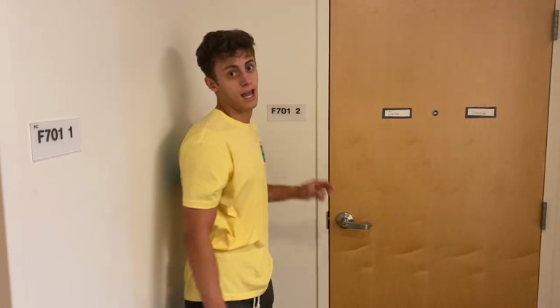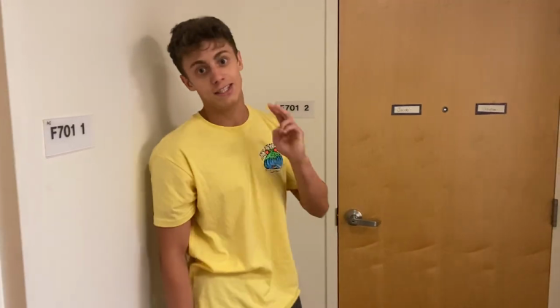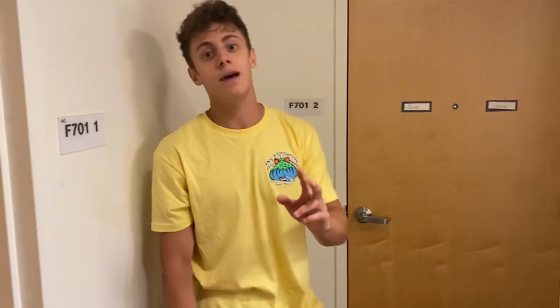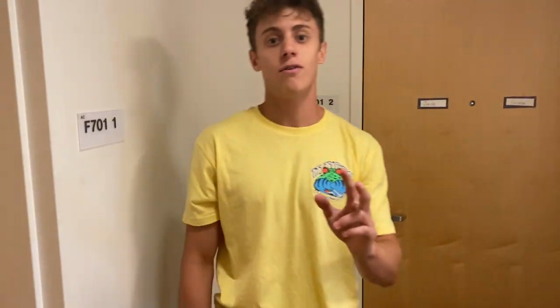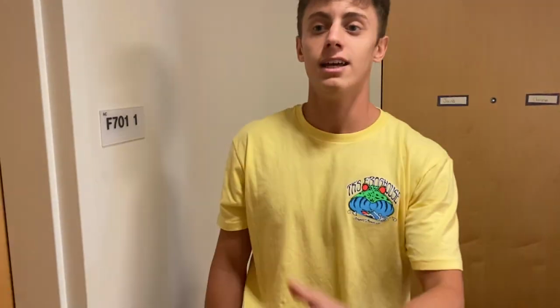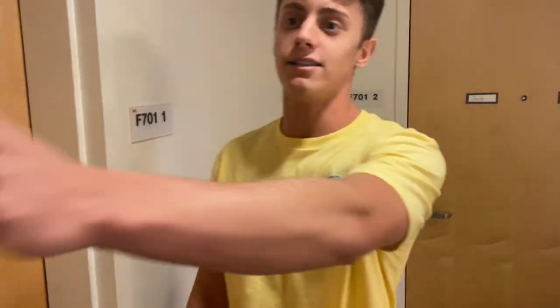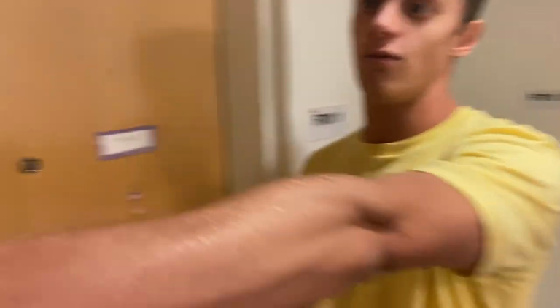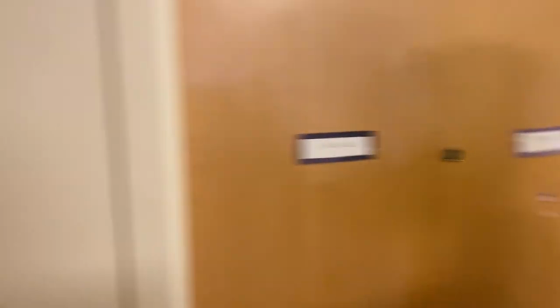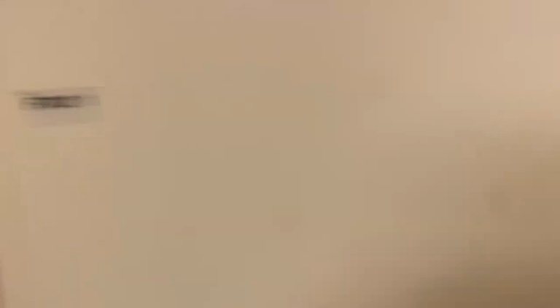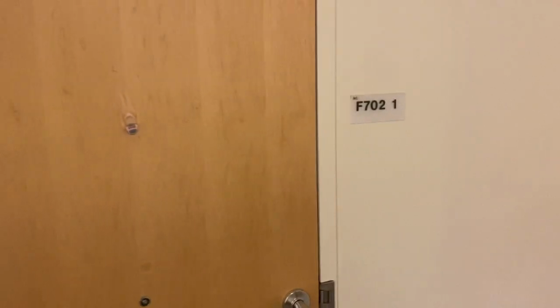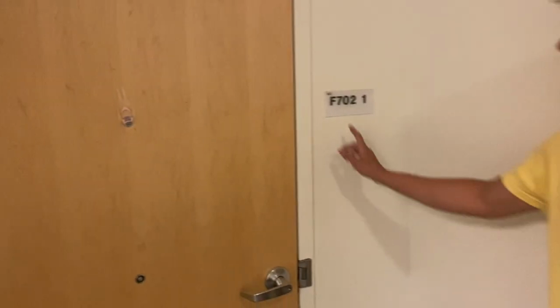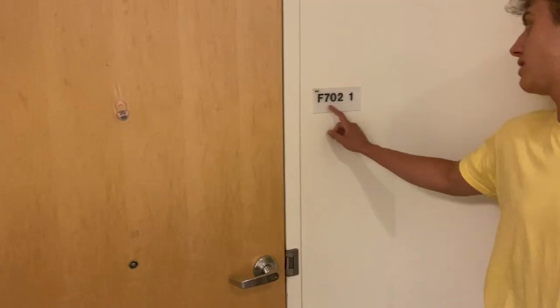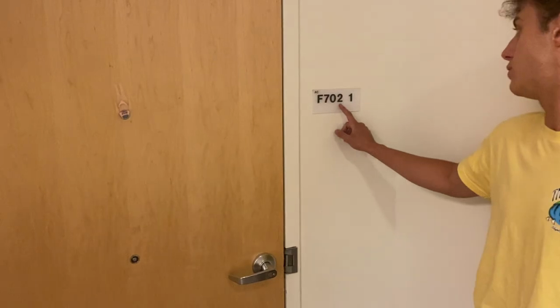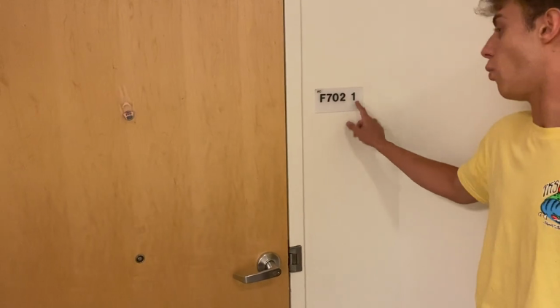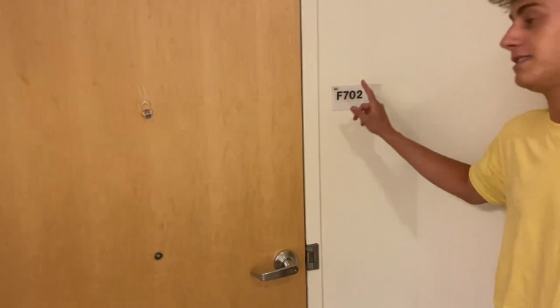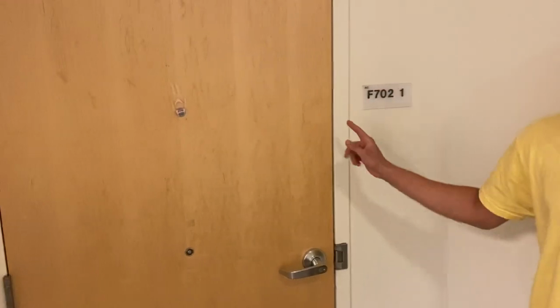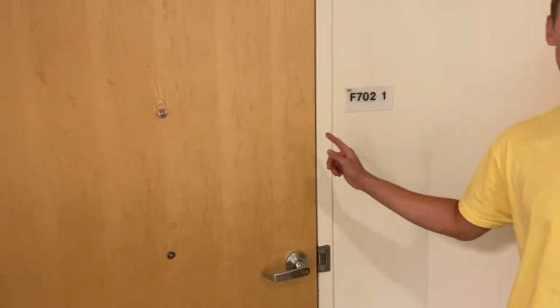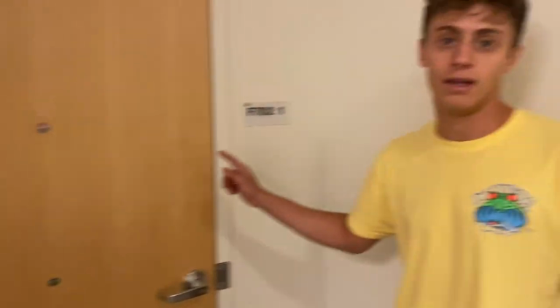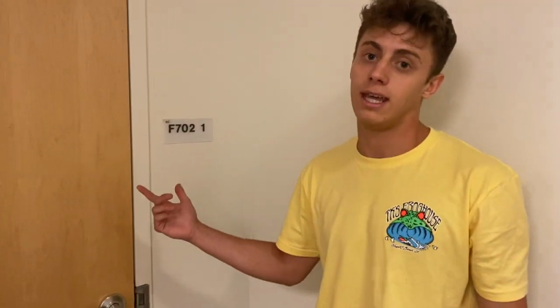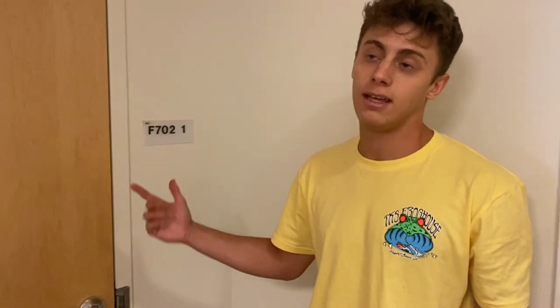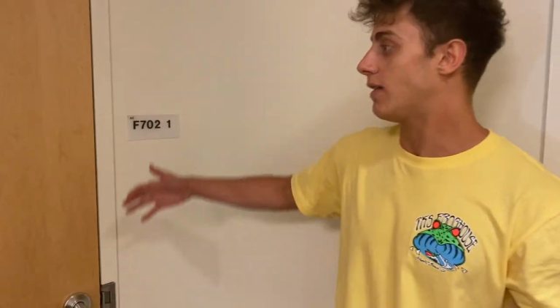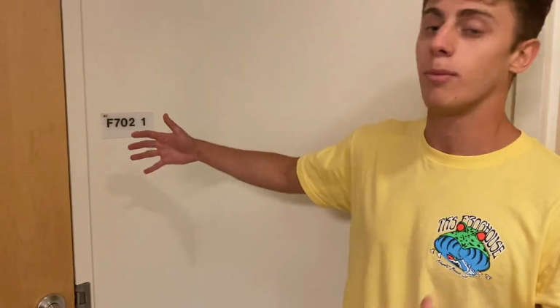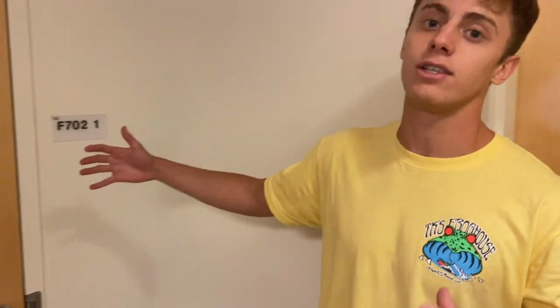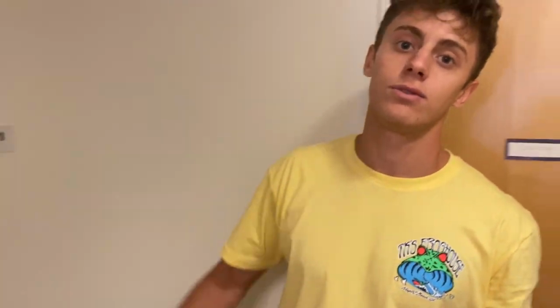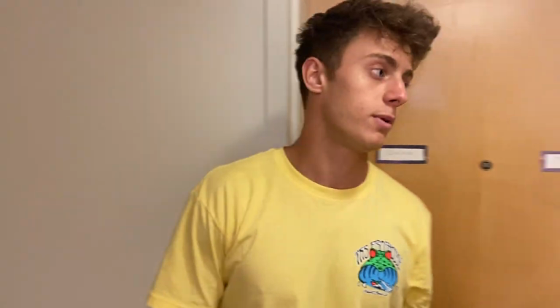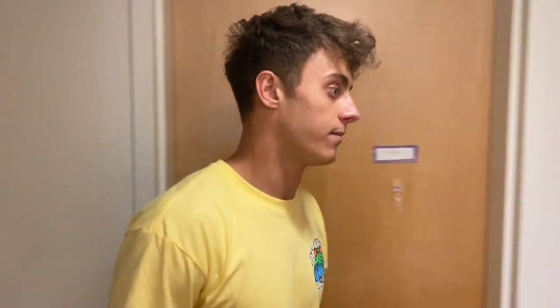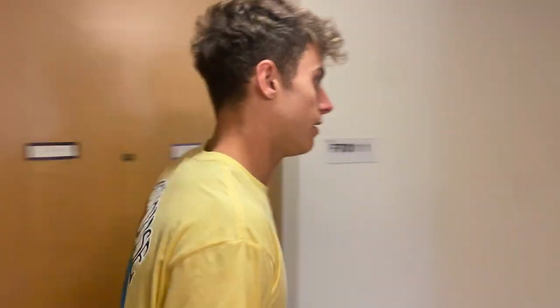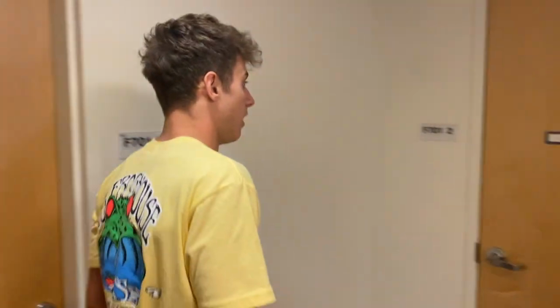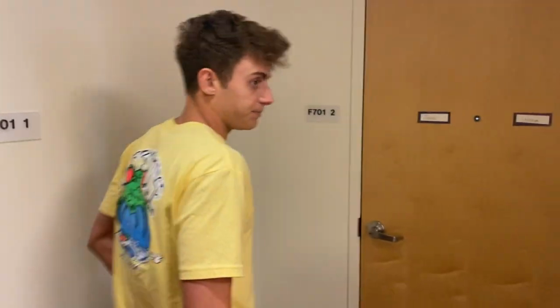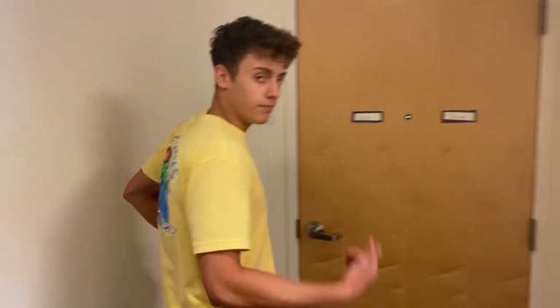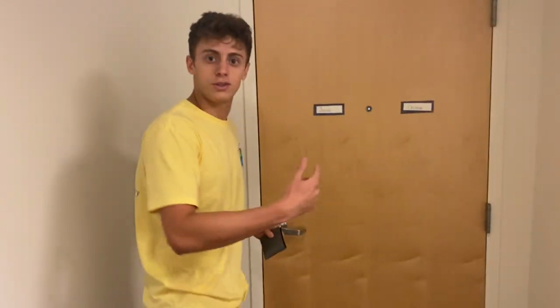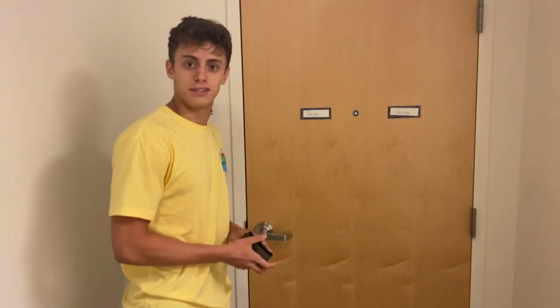The second best room in Hossie is literally right here — this is F702. This is a handicapped room. If you can get it, you get like a double size room, so that's pretty sweet. All right, let's go take a look inside.